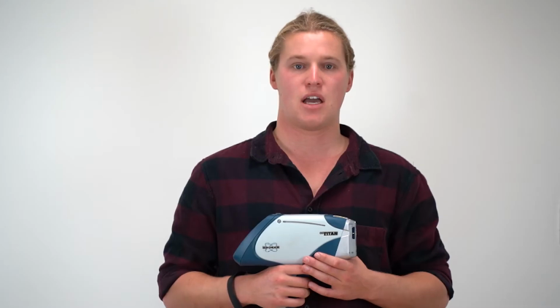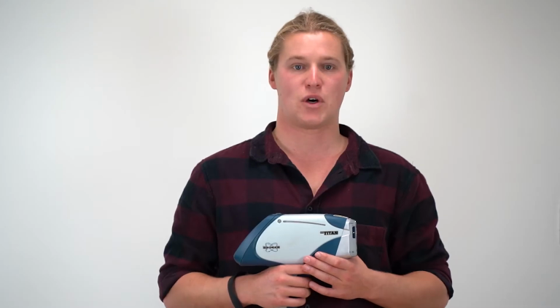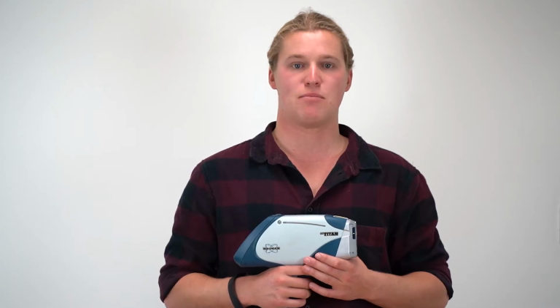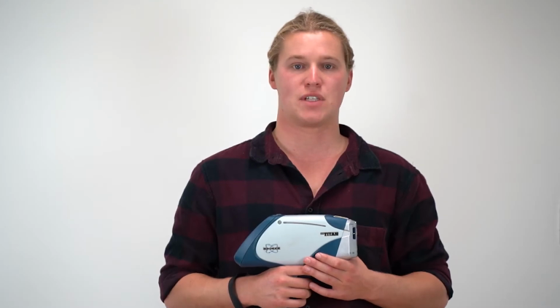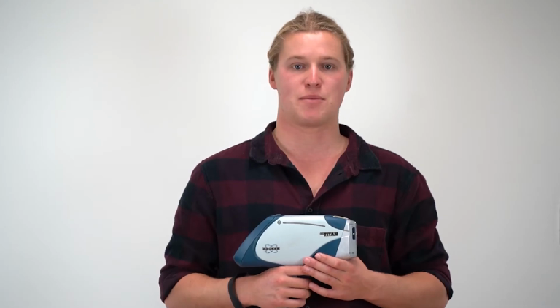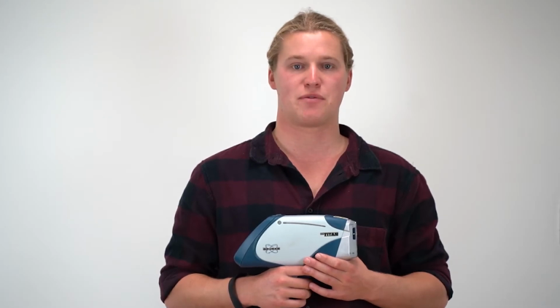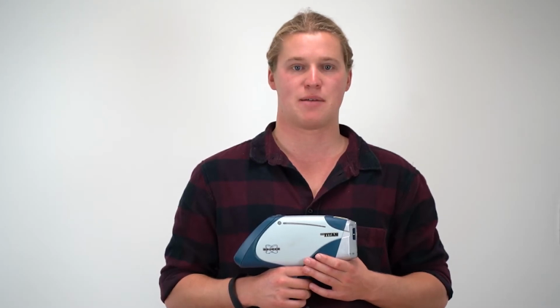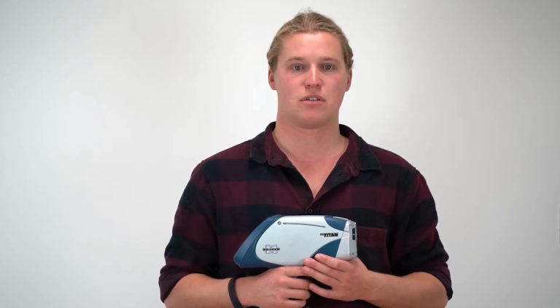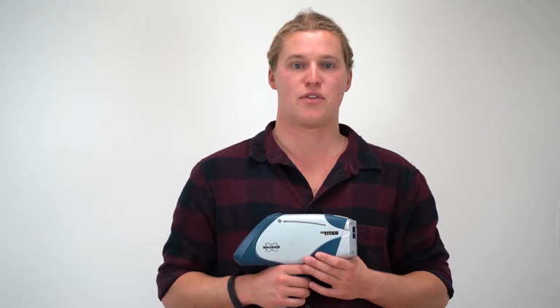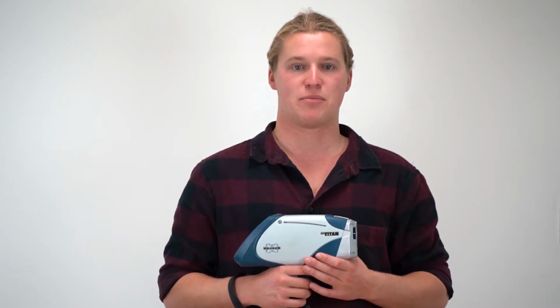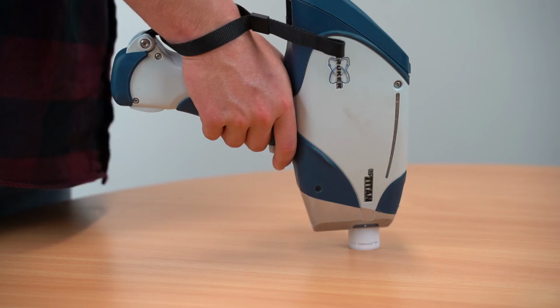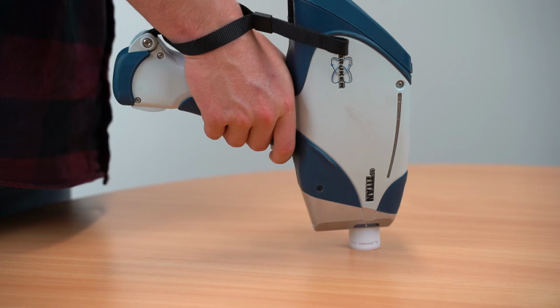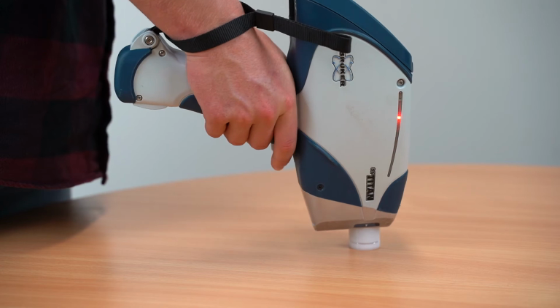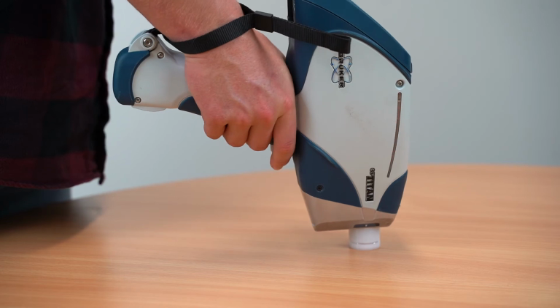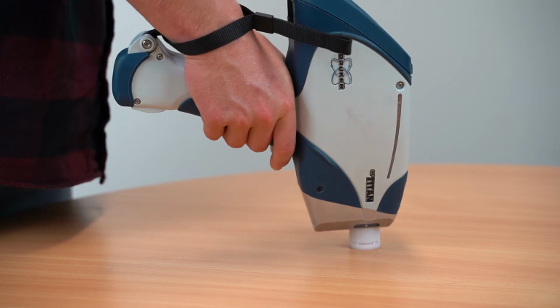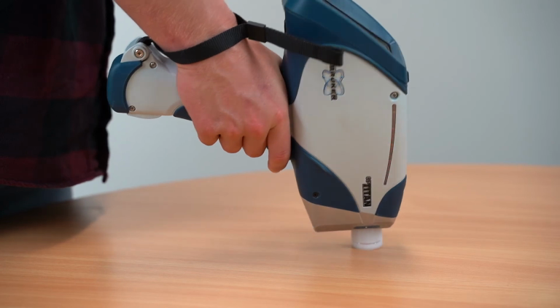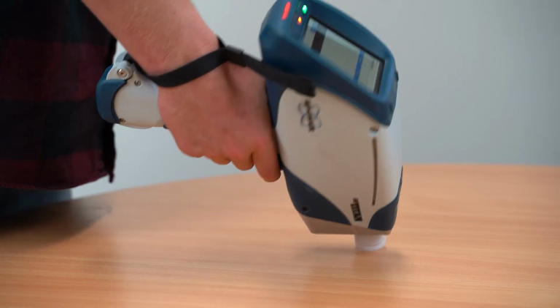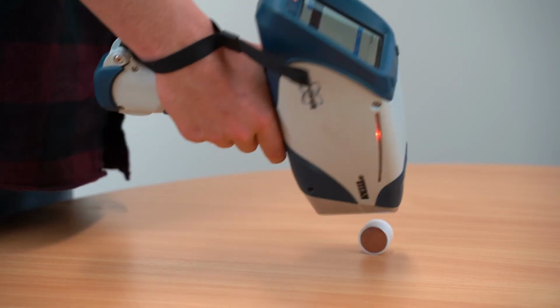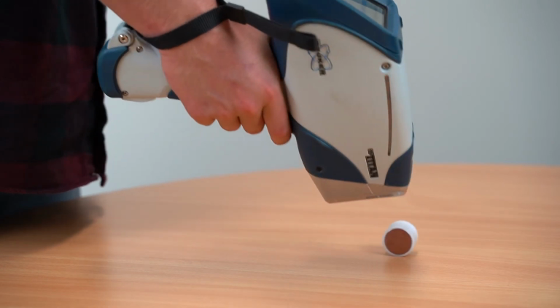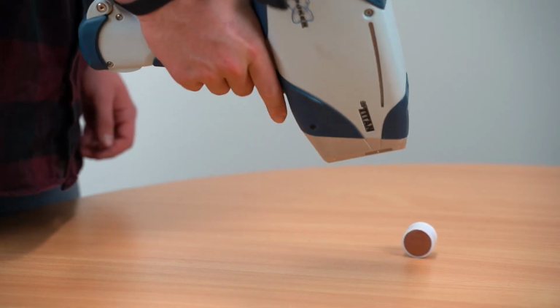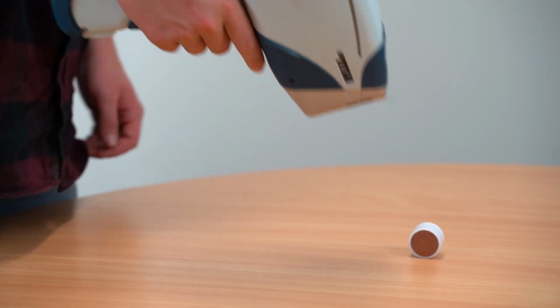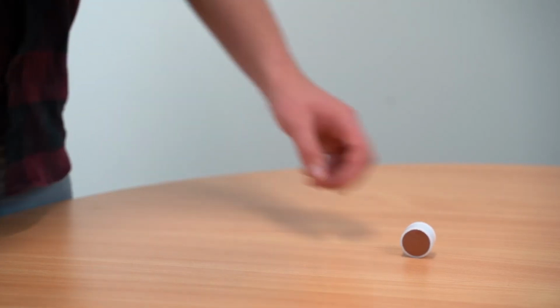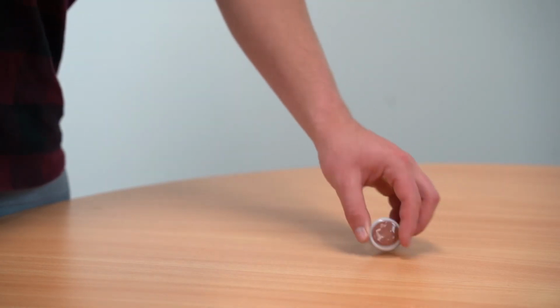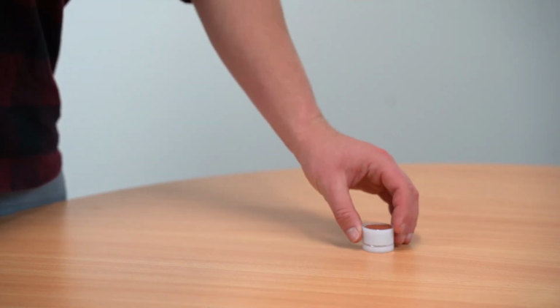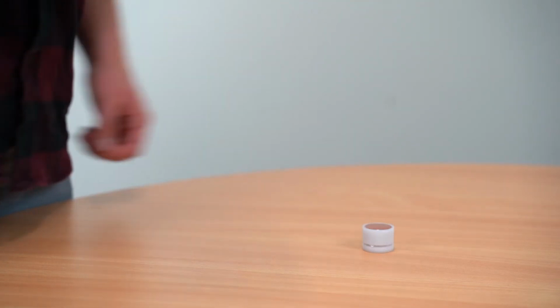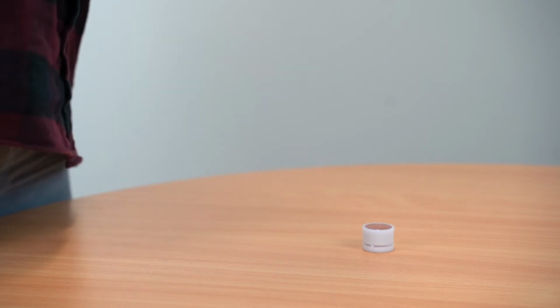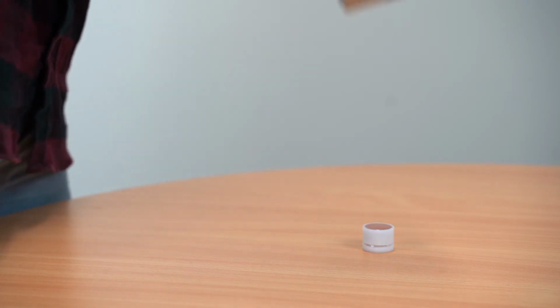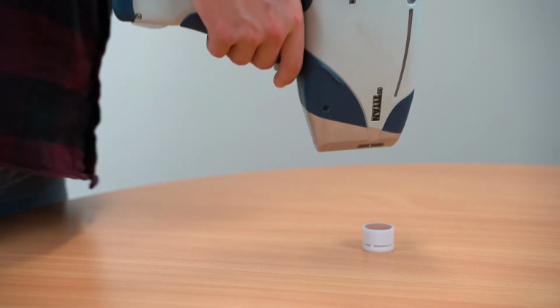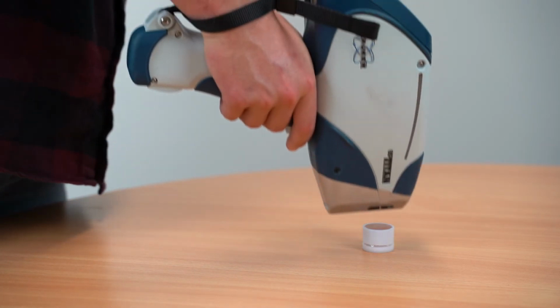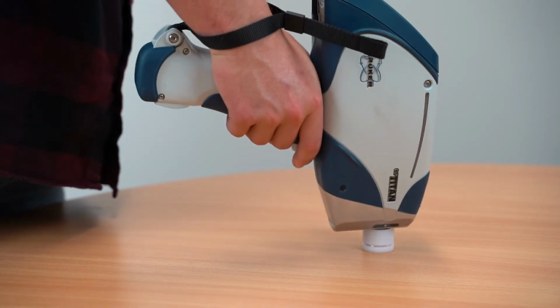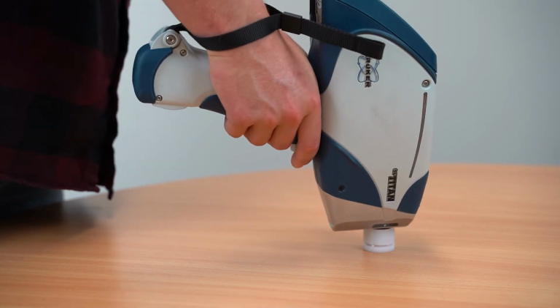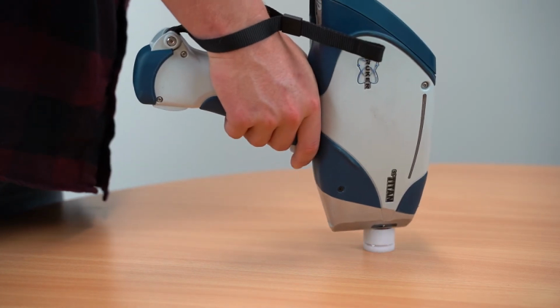If your hand moves and comes away from the sample this will impact your results. If the instrument slips off the cup, press the trigger immediately and end the scan. Reset and take the analysis again.